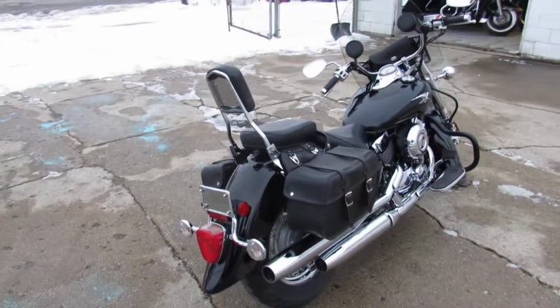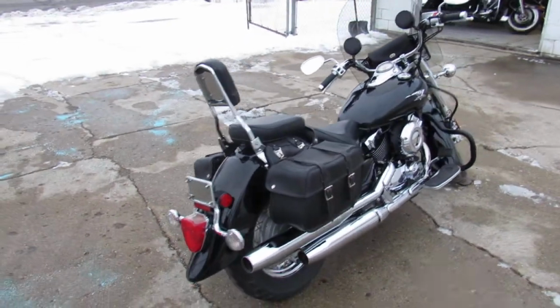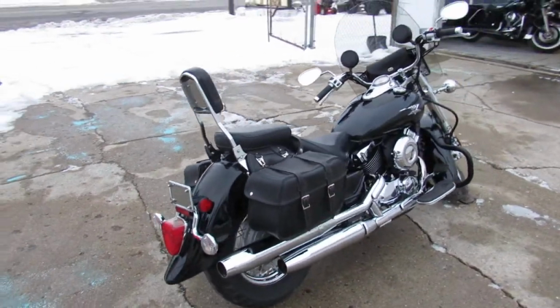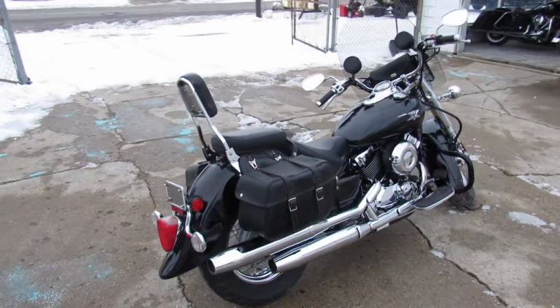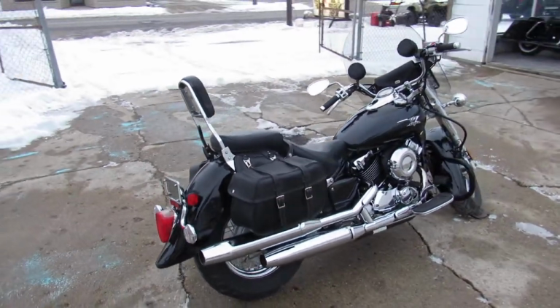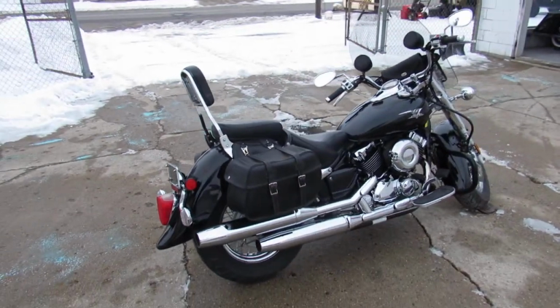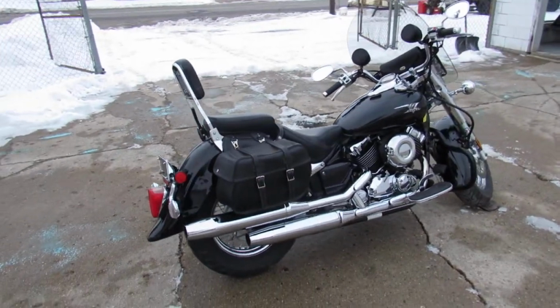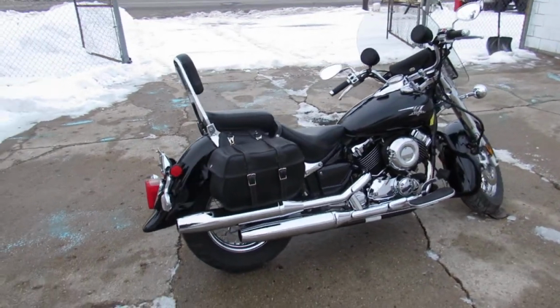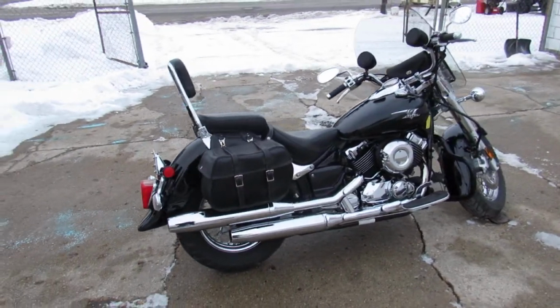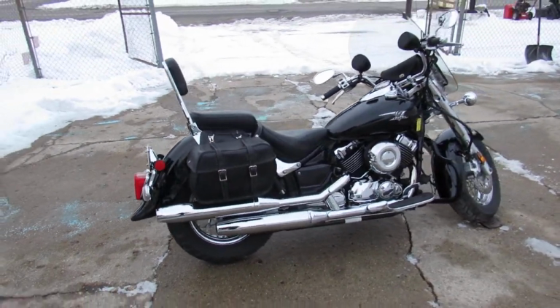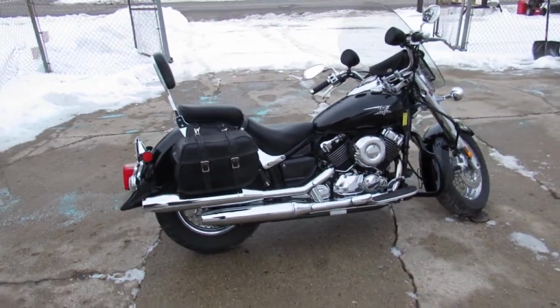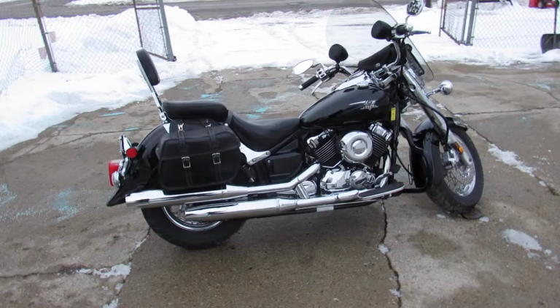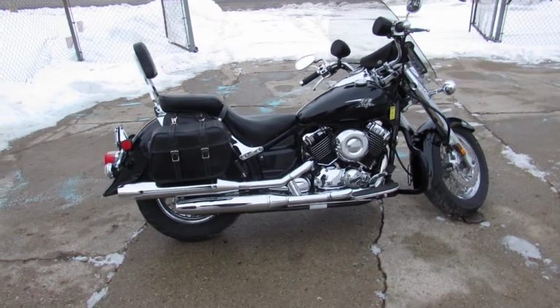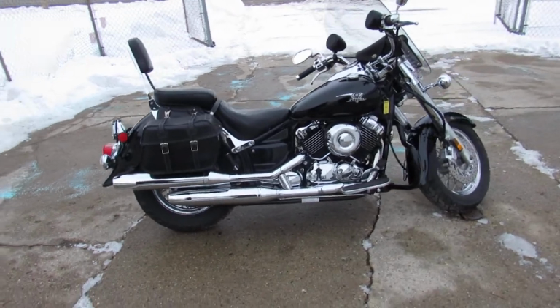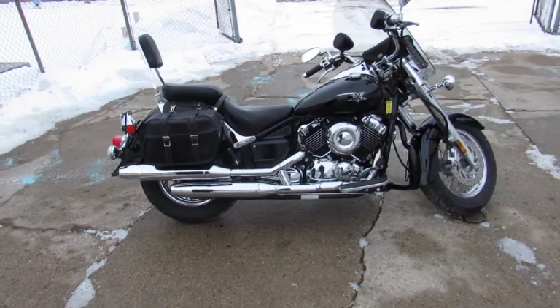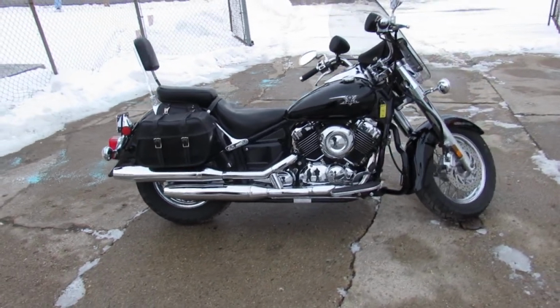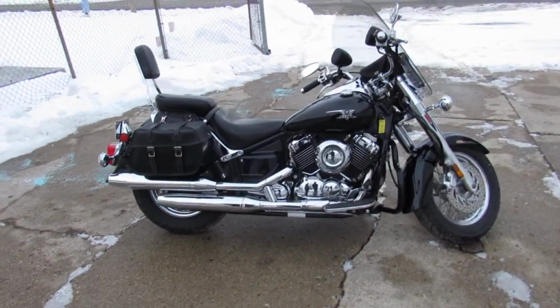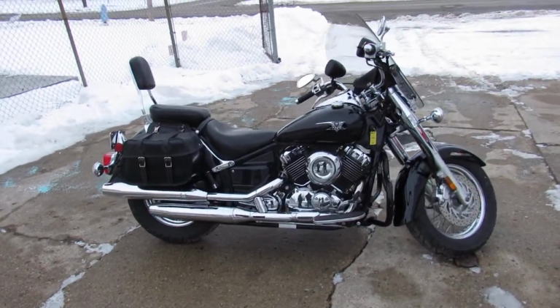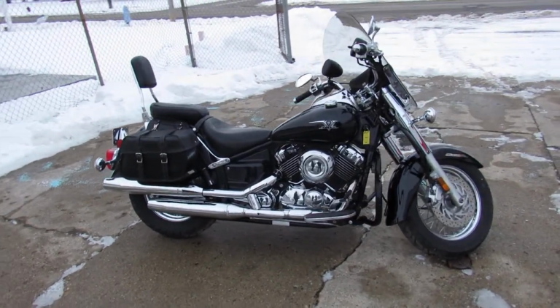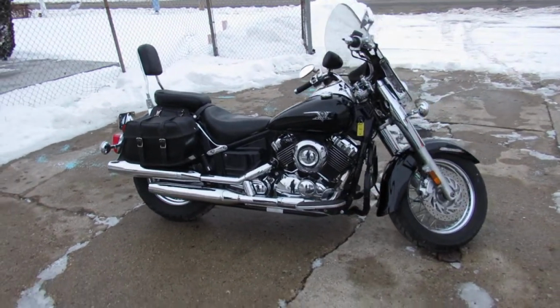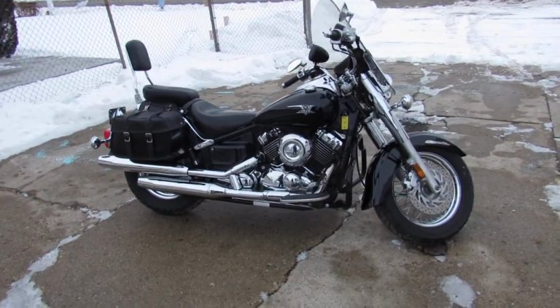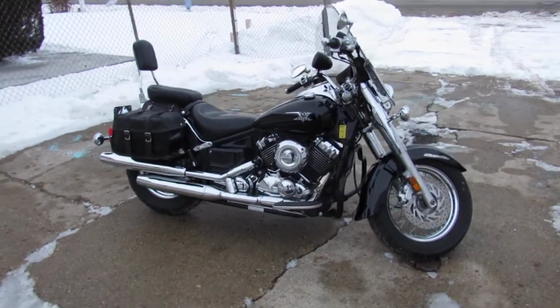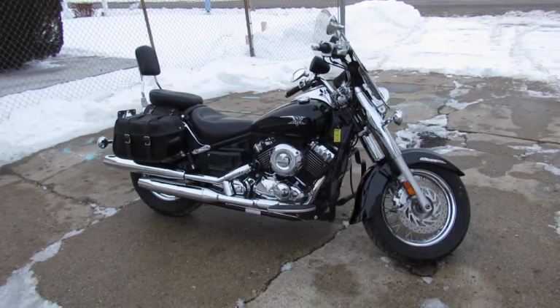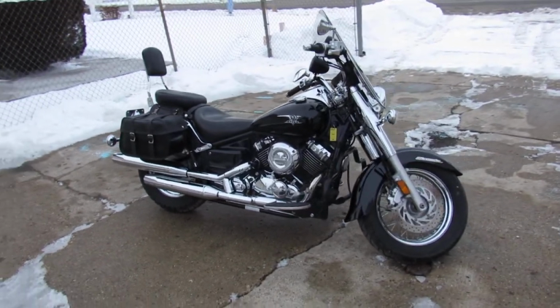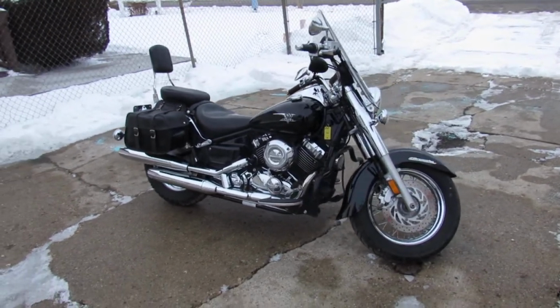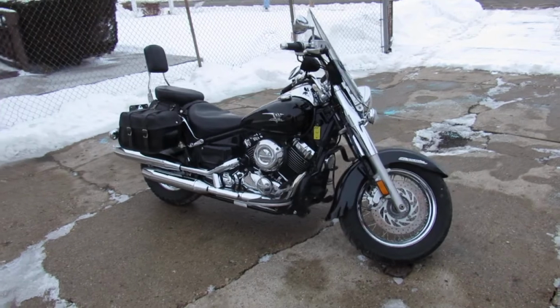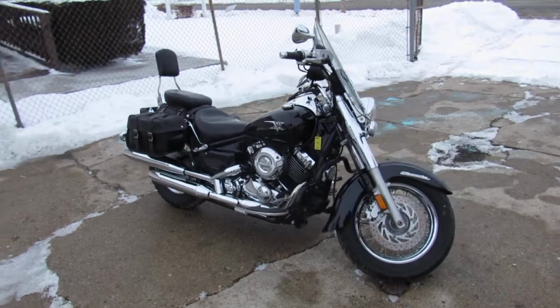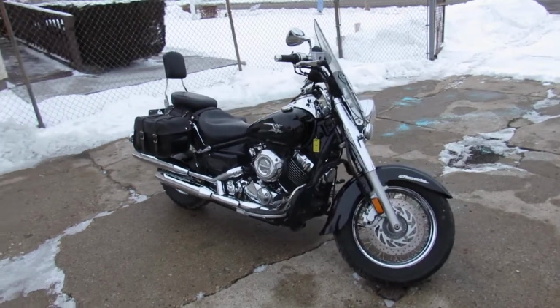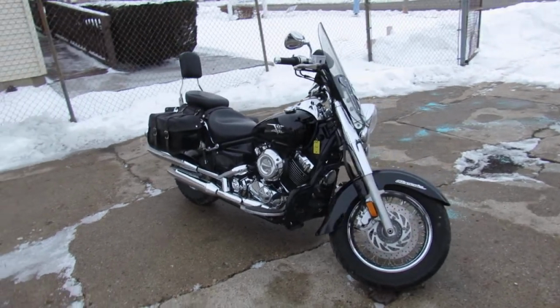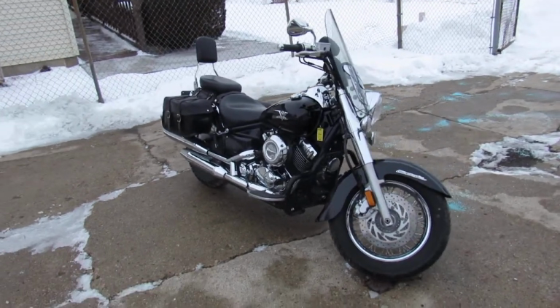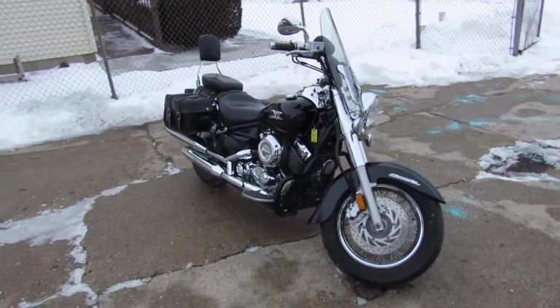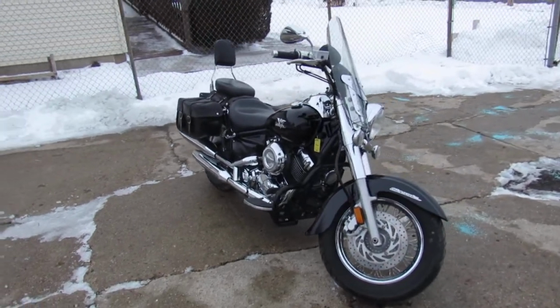Windshield, saddlebag, backrest, and tons of chrome. It's a sharp bike that runs strong and needs nothing. It's just been serviced at an authorized Yamaha dealership — inspected, all the fluids have been changed. It is ready for the road.